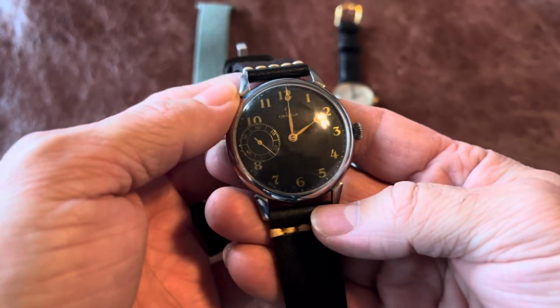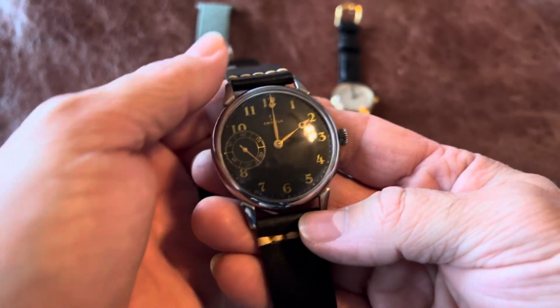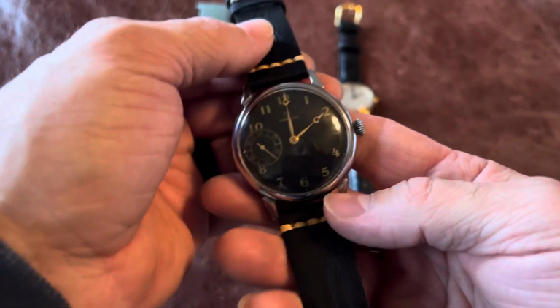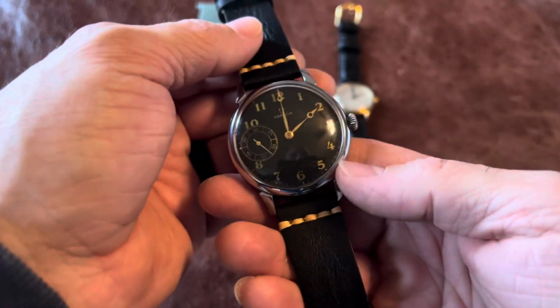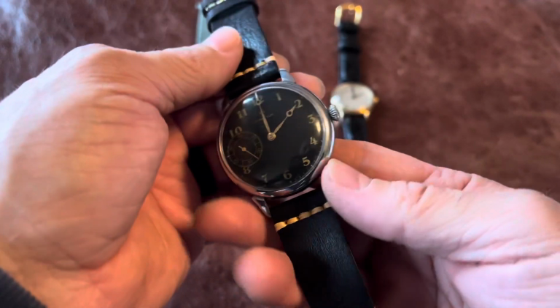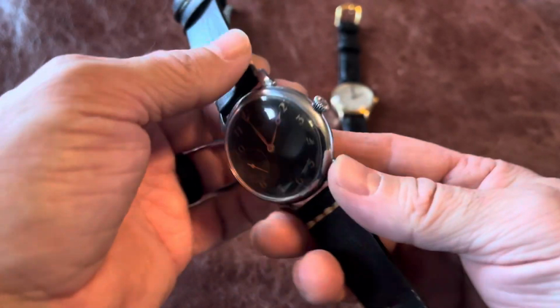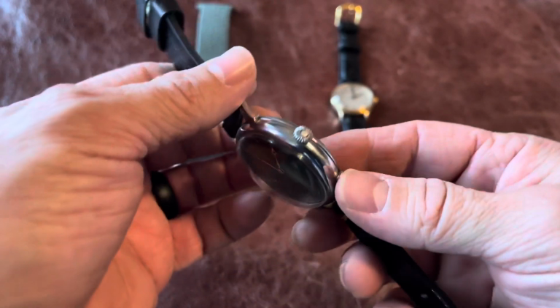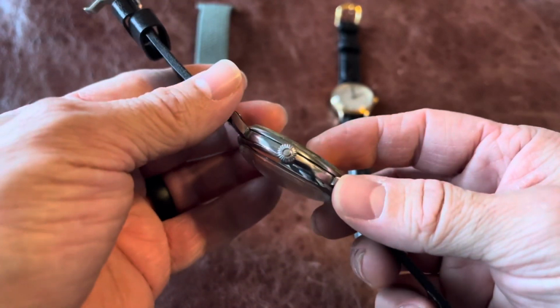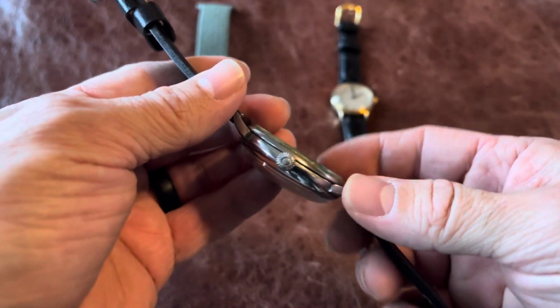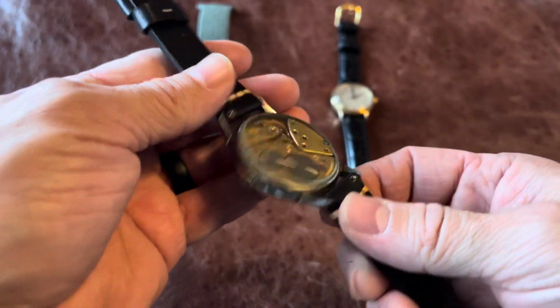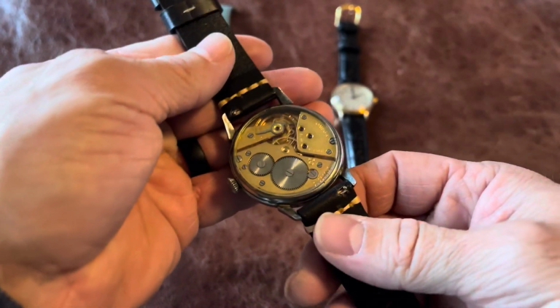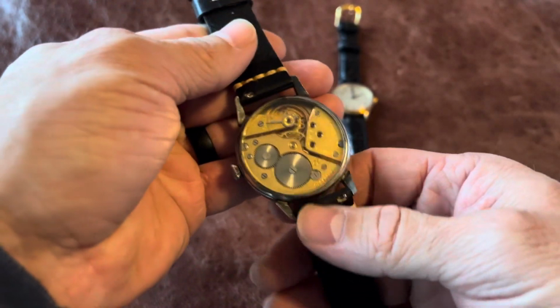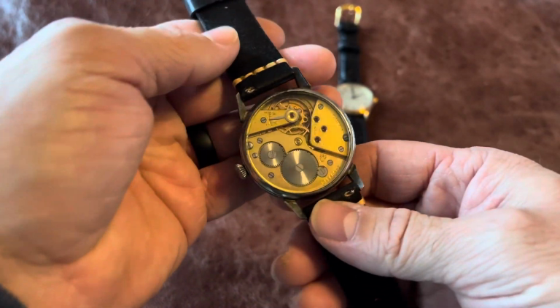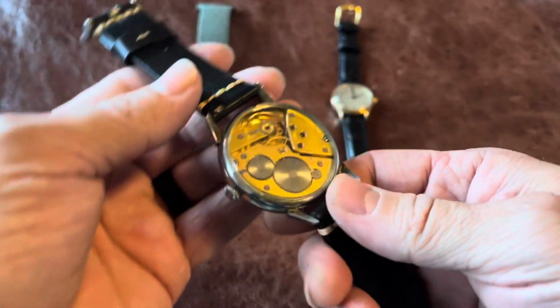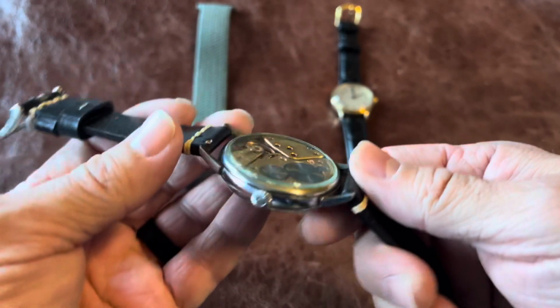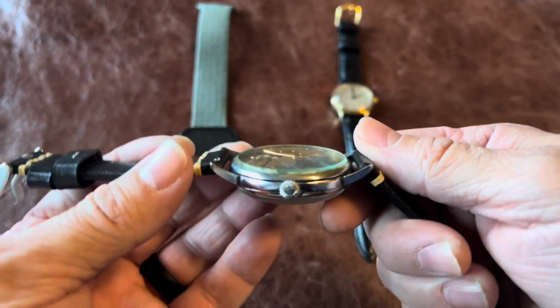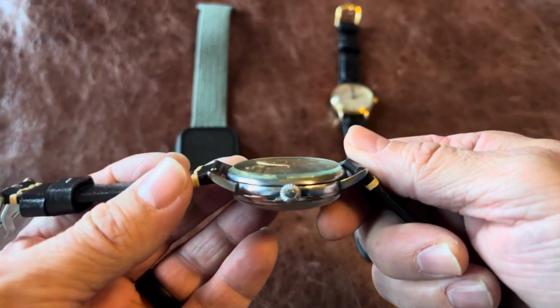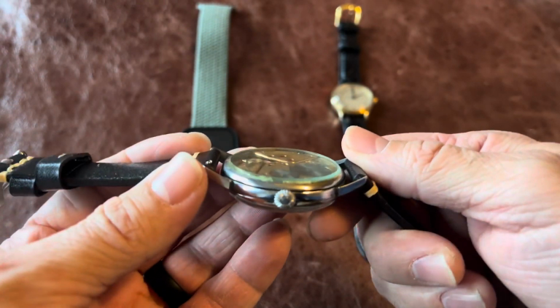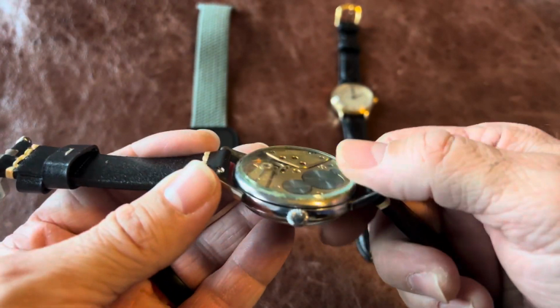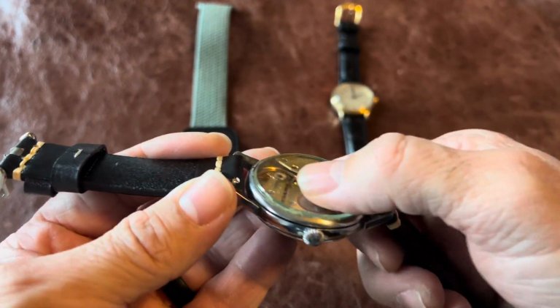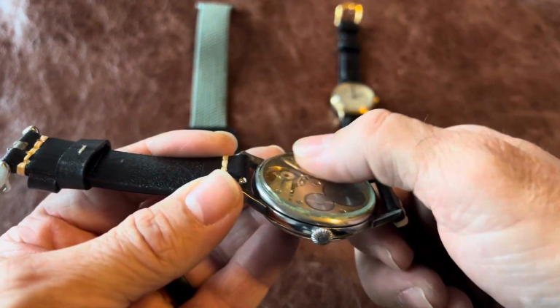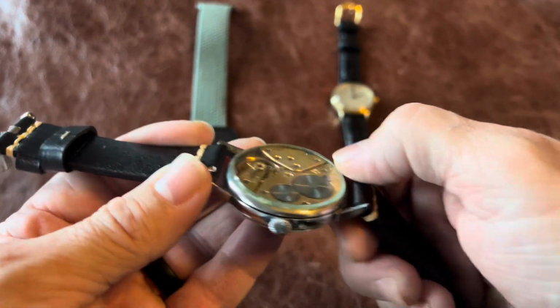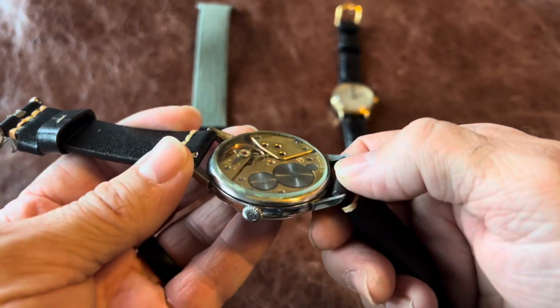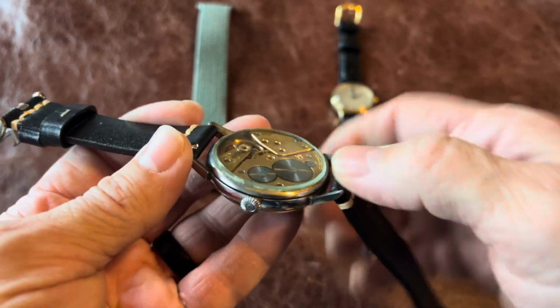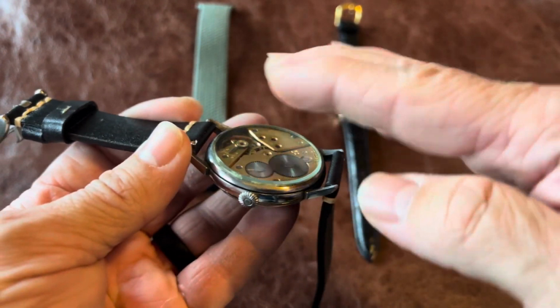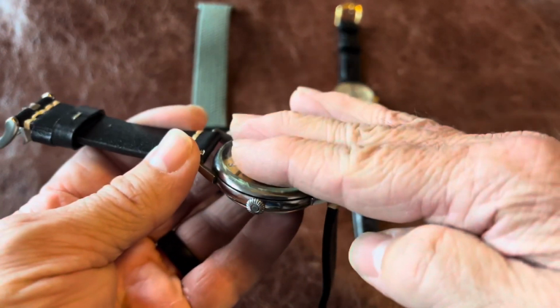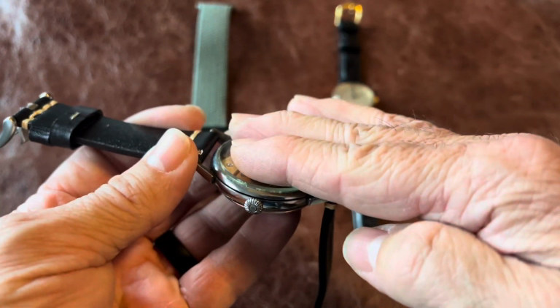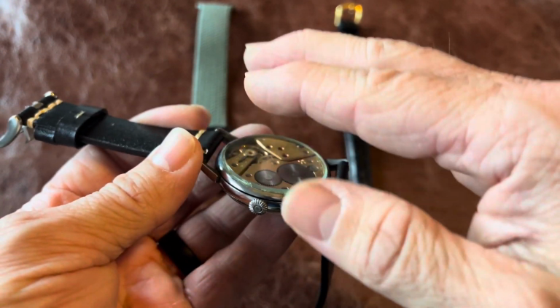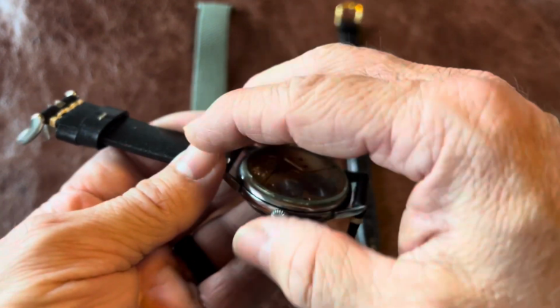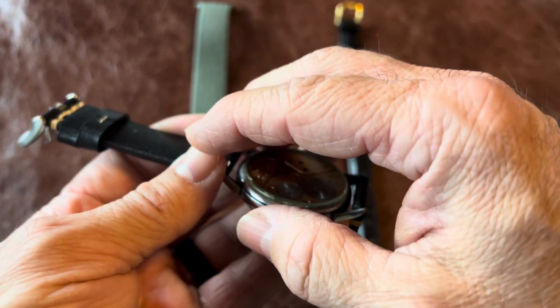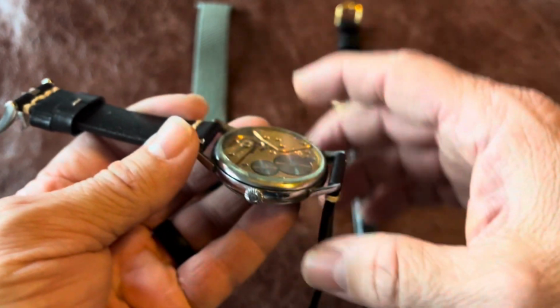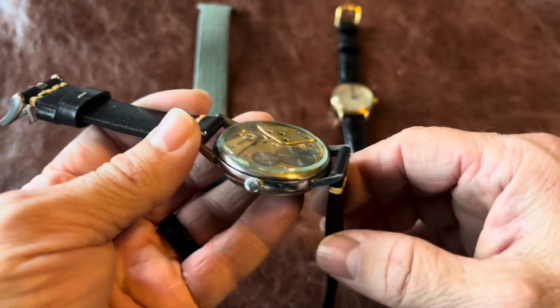Dial, I should say. And an open back with glass. So this would have had a cover over it and then another cover over that.